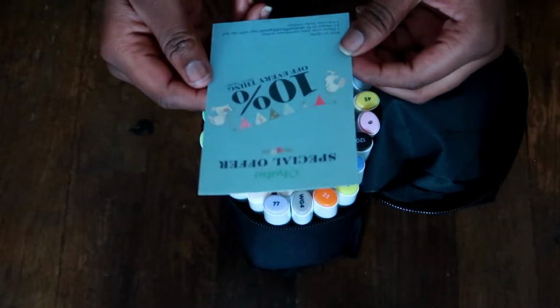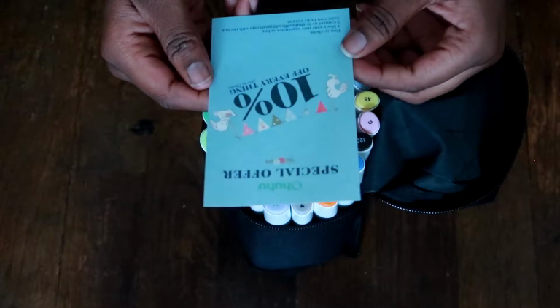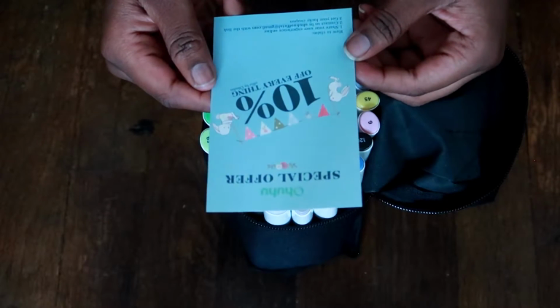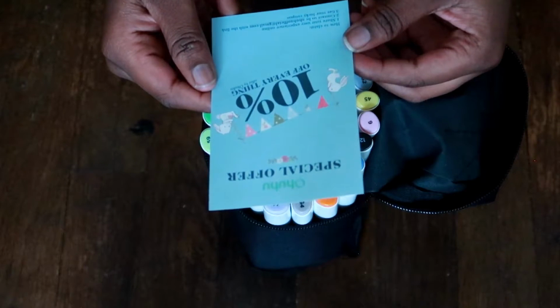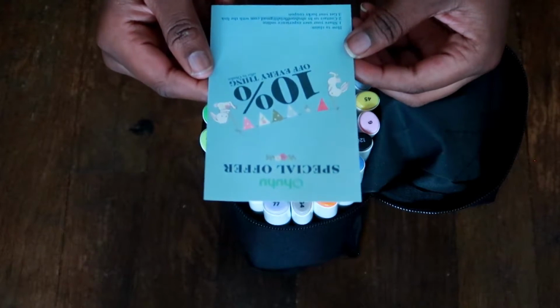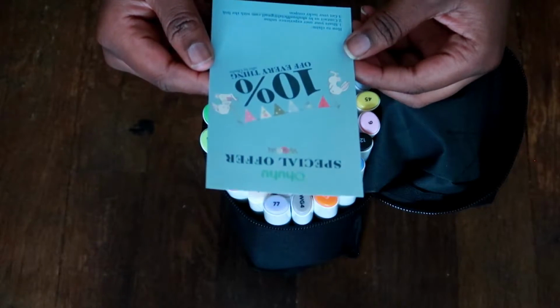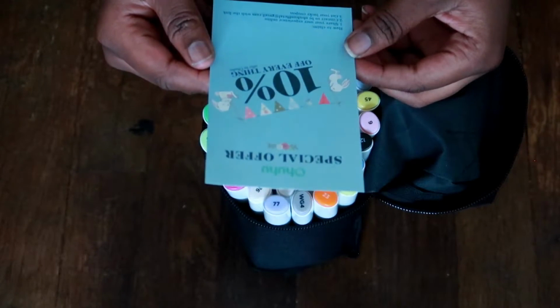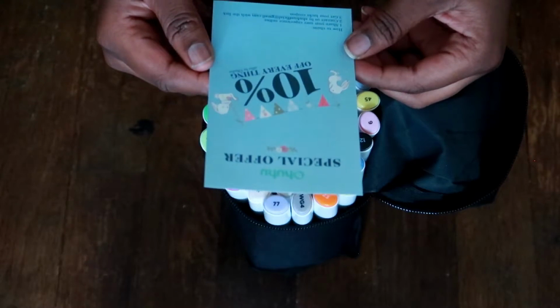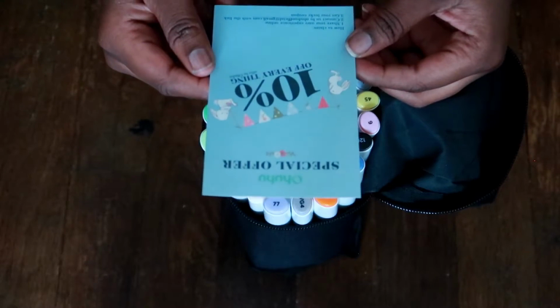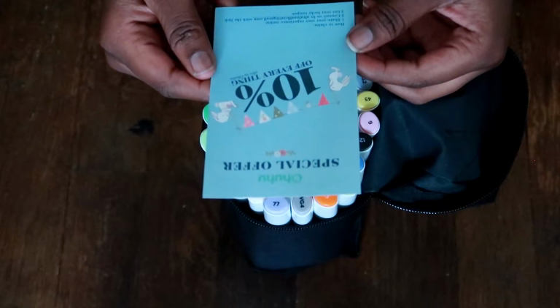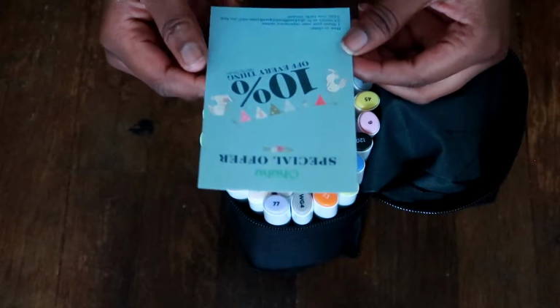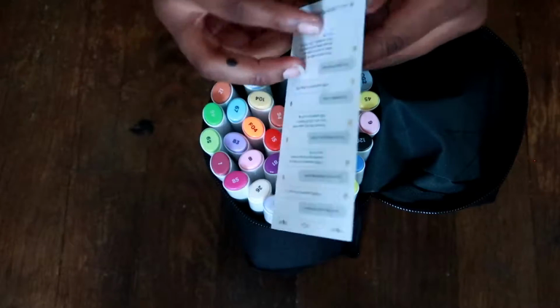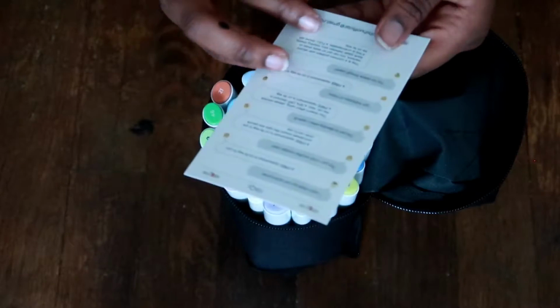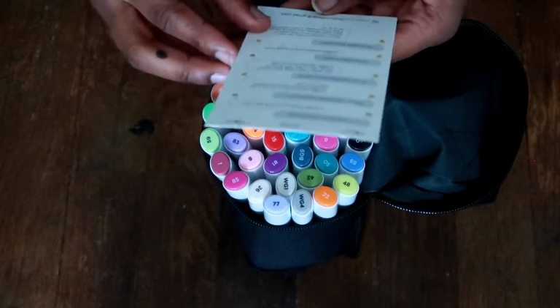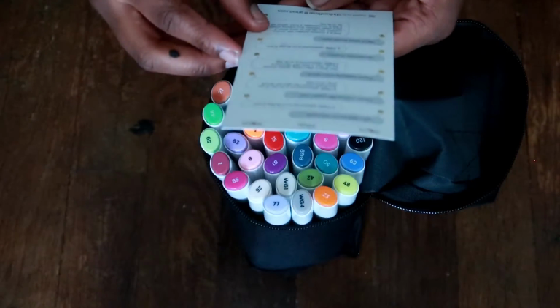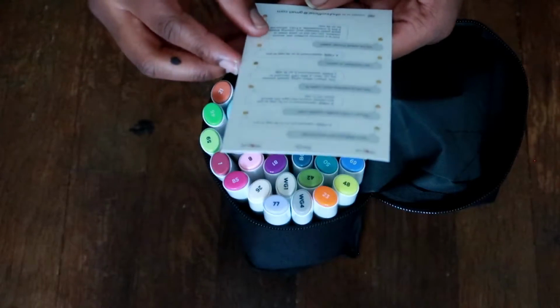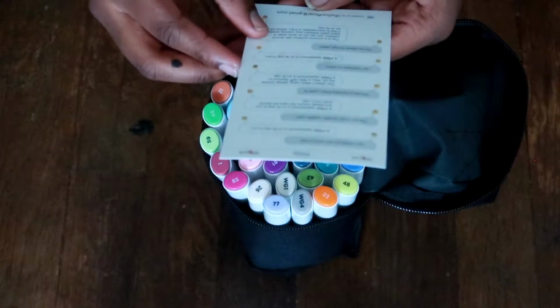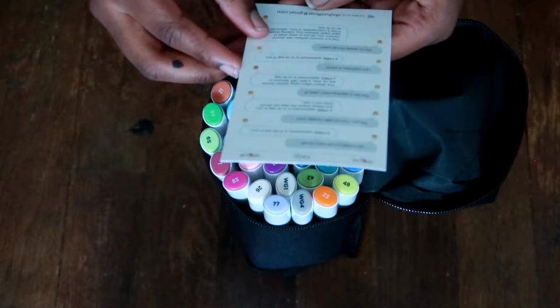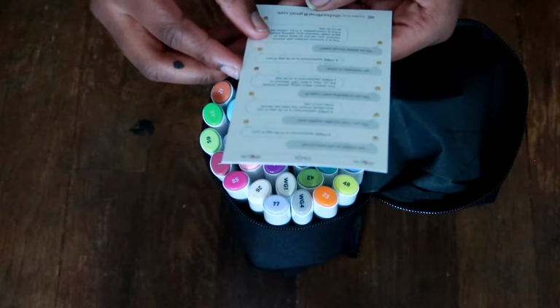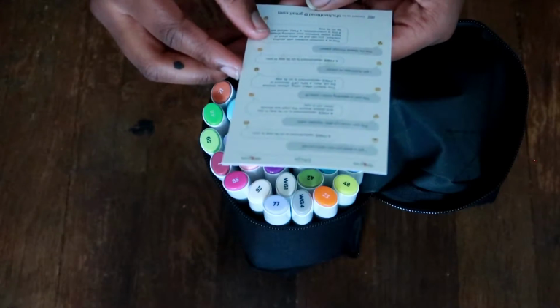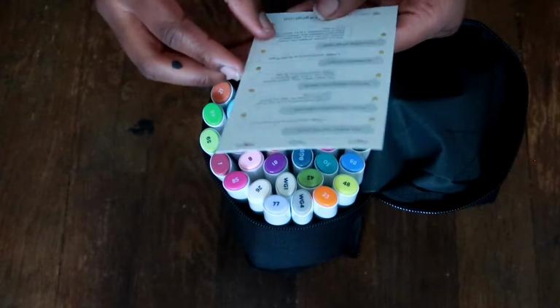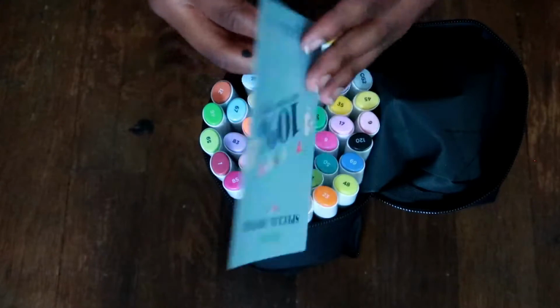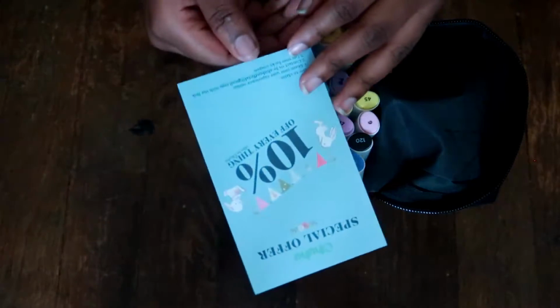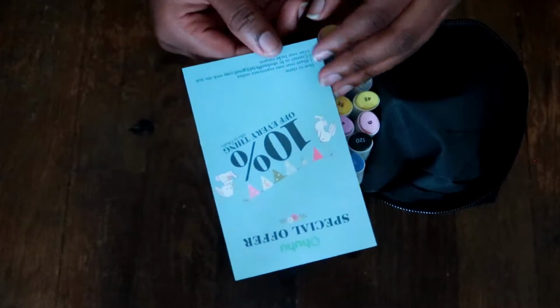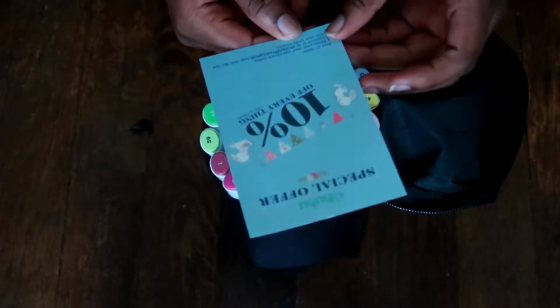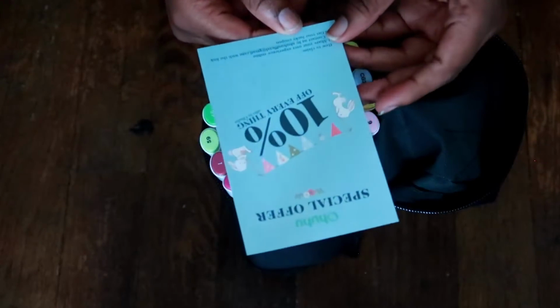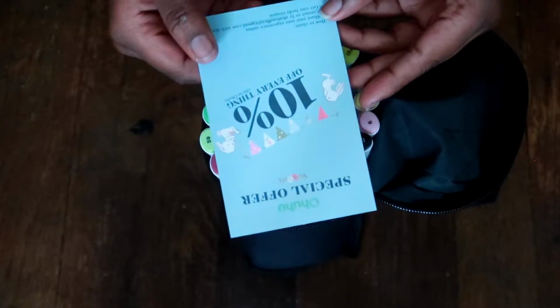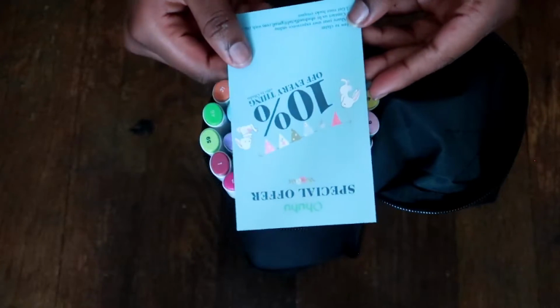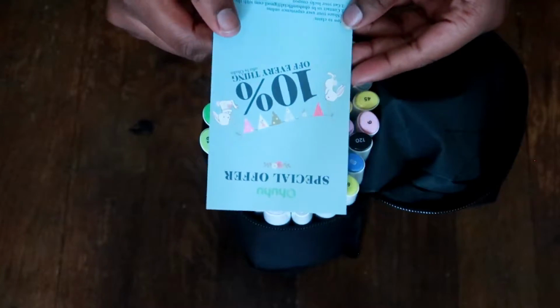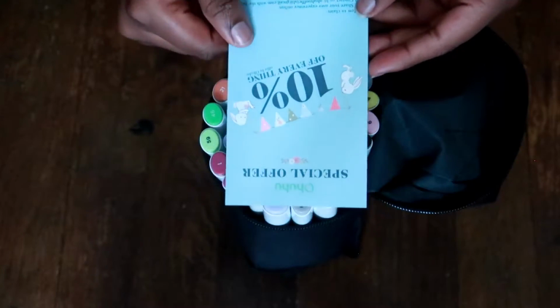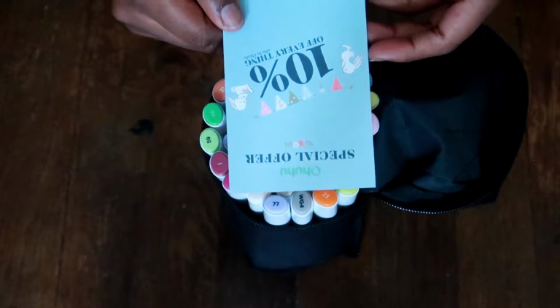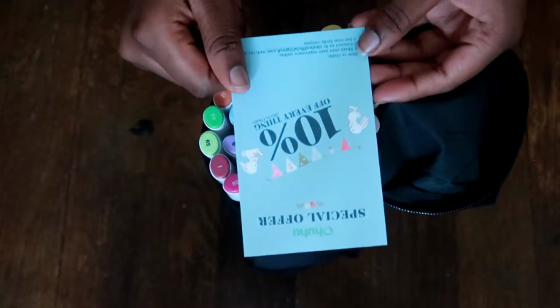It came with a little 10% off special. Okay, I didn't really read any of that — I just wanted to get to the markers, so, just to be honest.